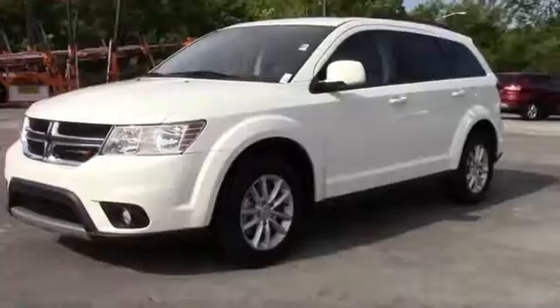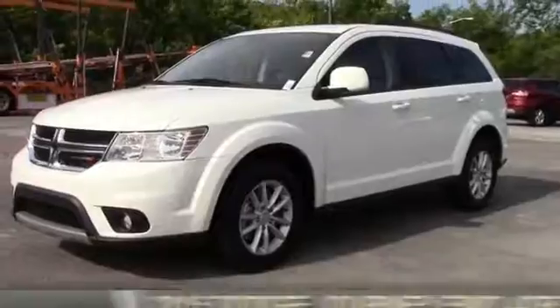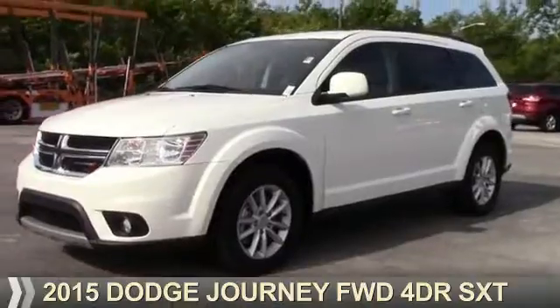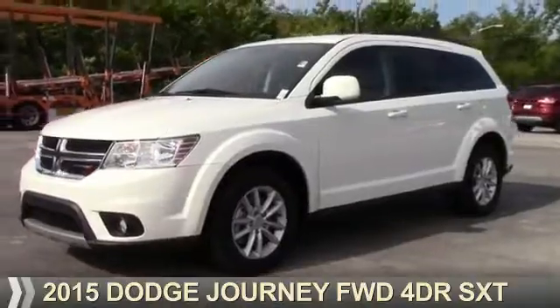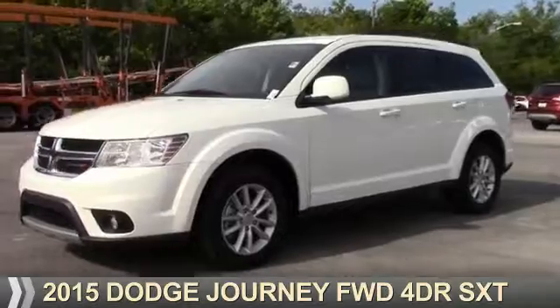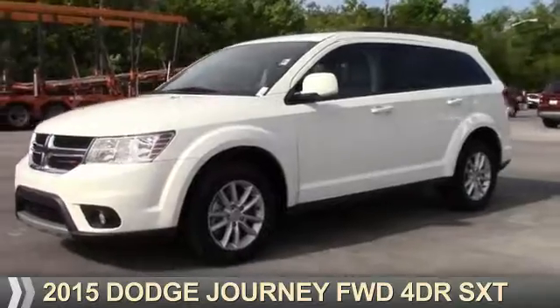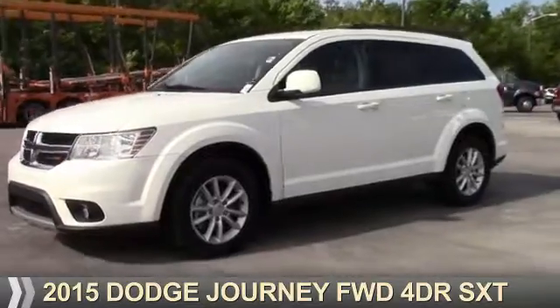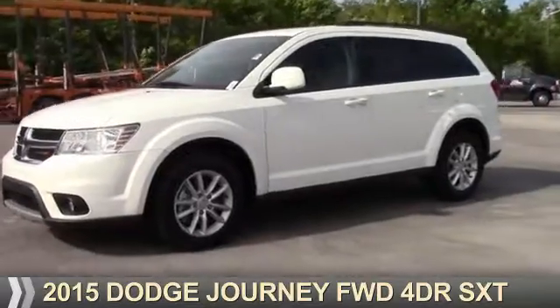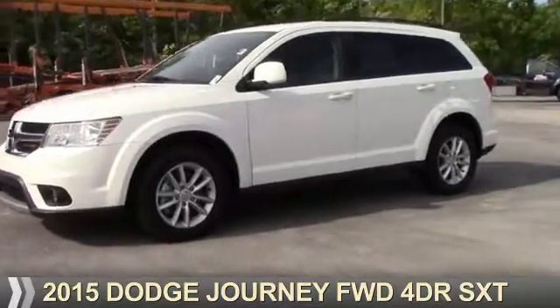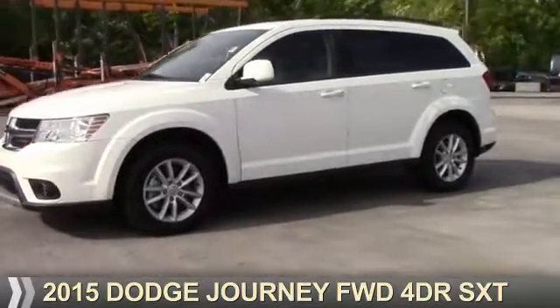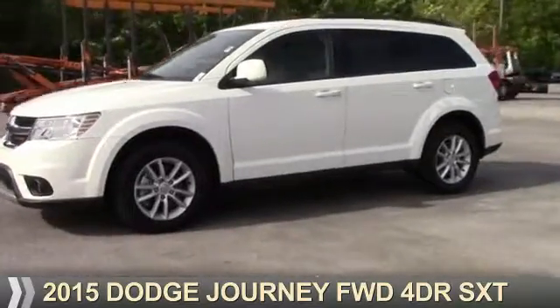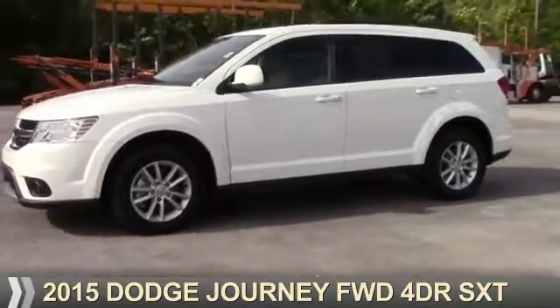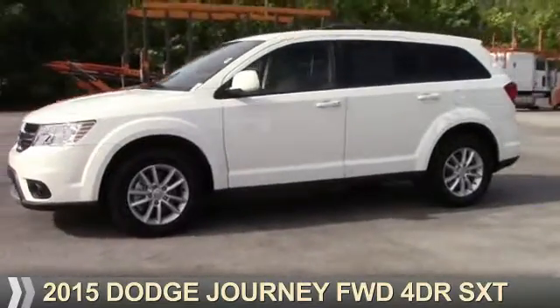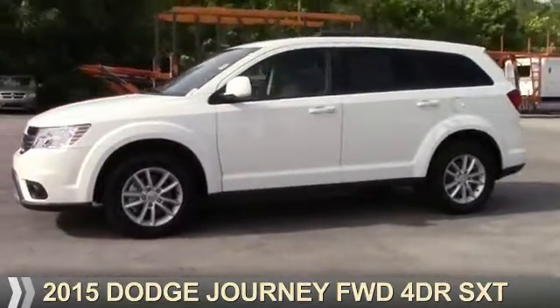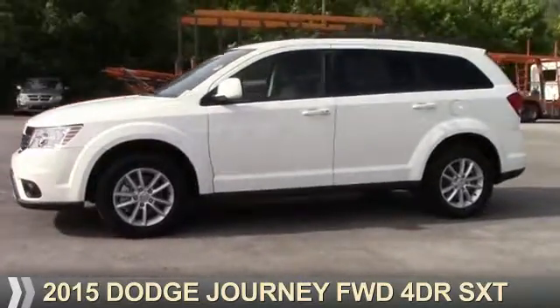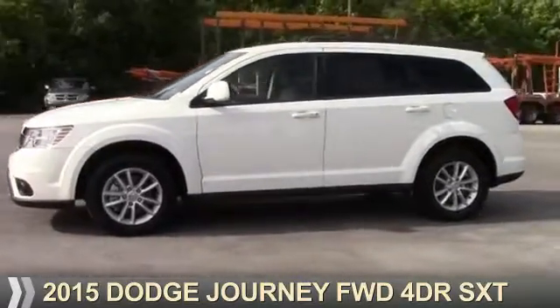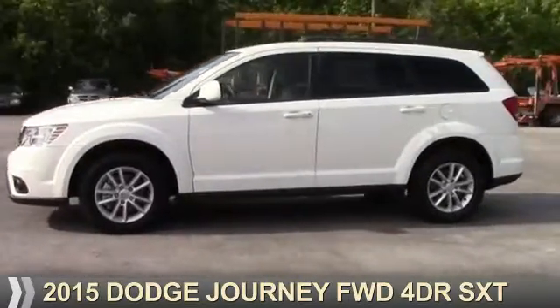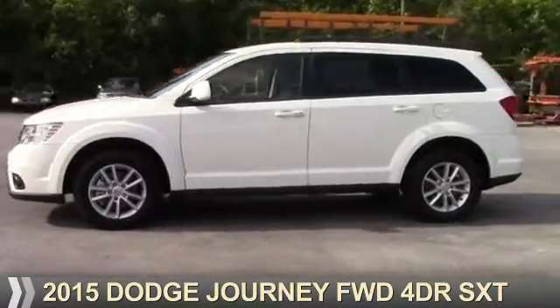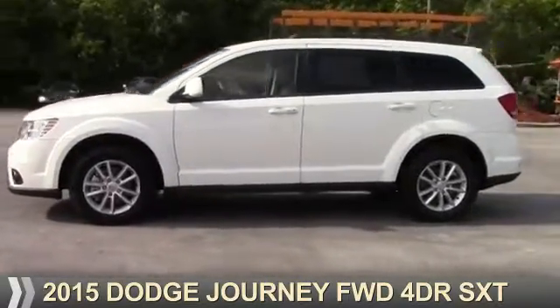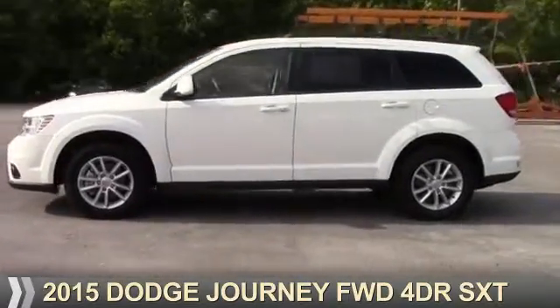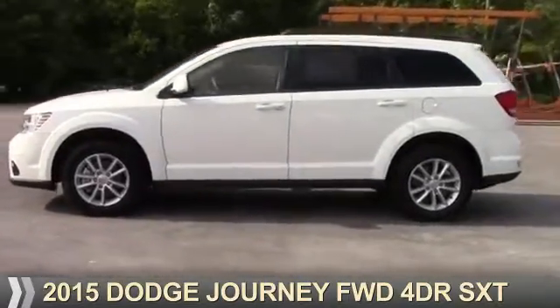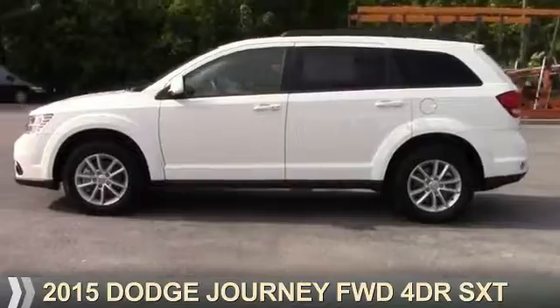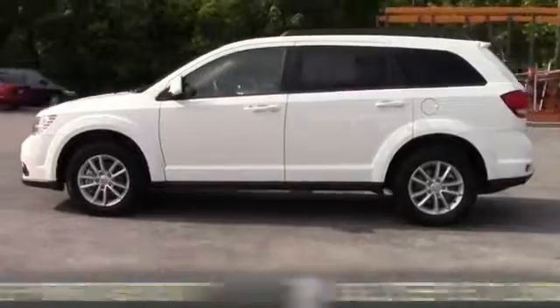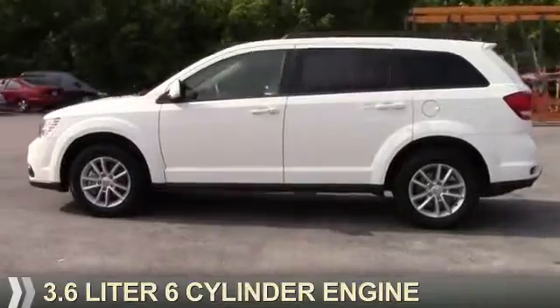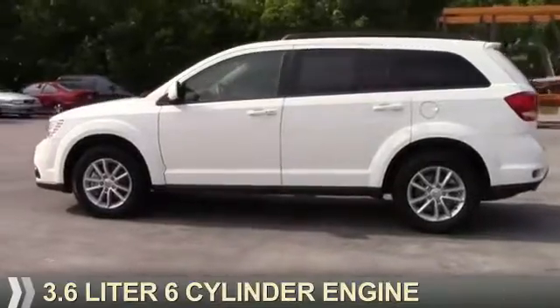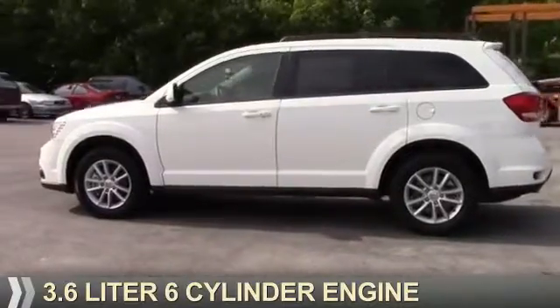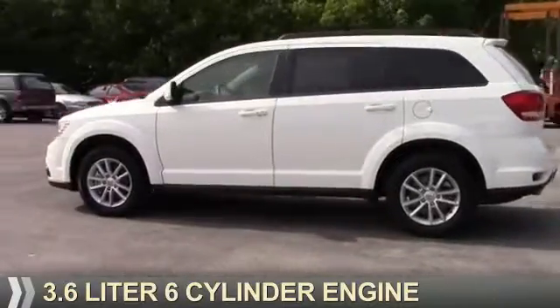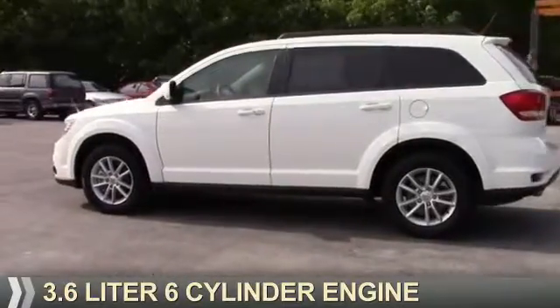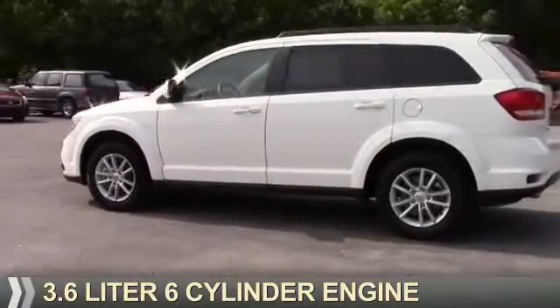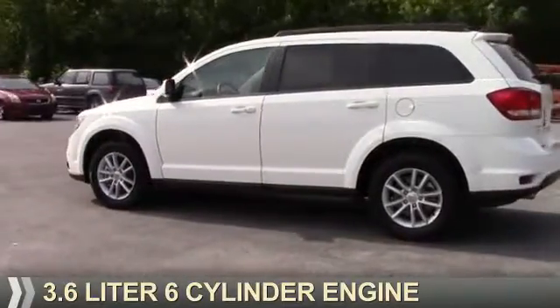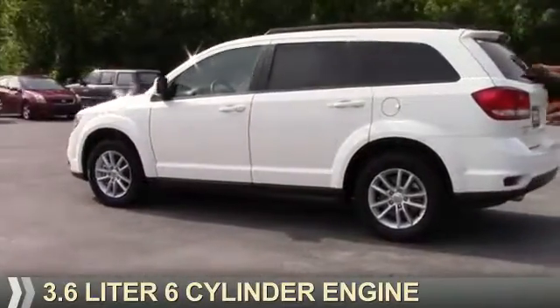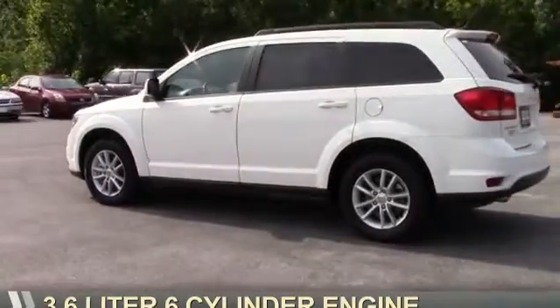Presenting the 2015 Dodge Journey — Grab Life by the Horns. It's powered by a 3.6 liter six-cylinder engine.